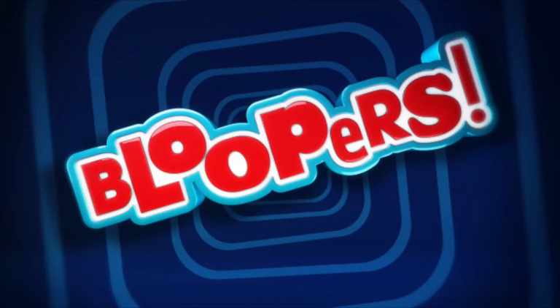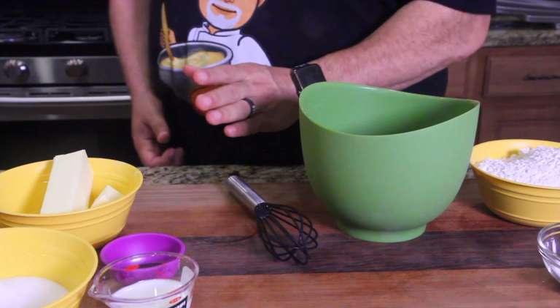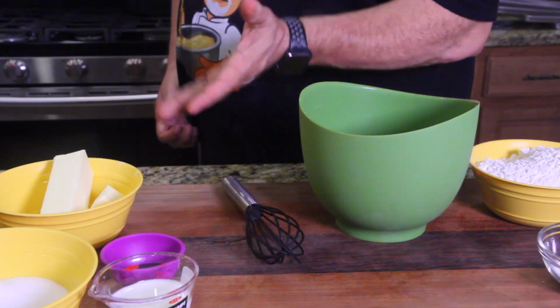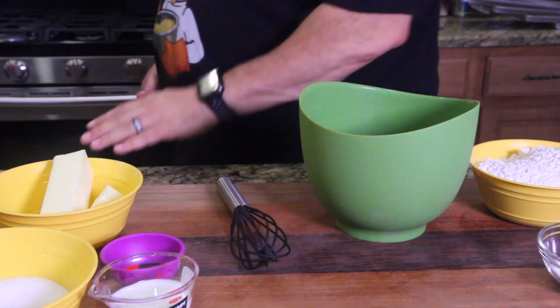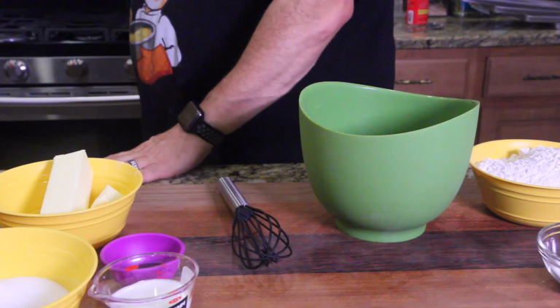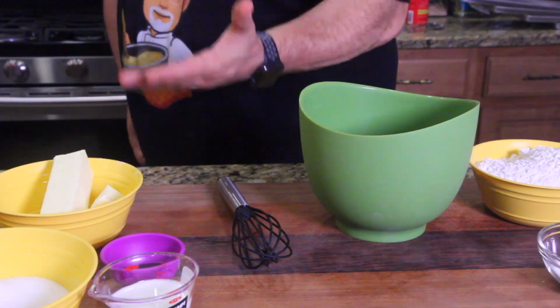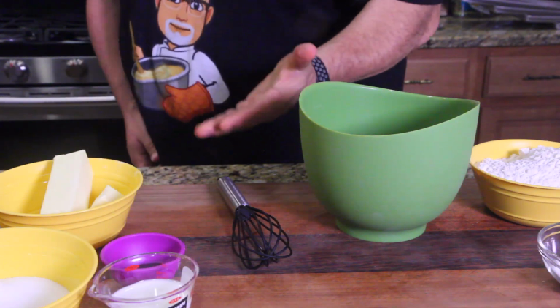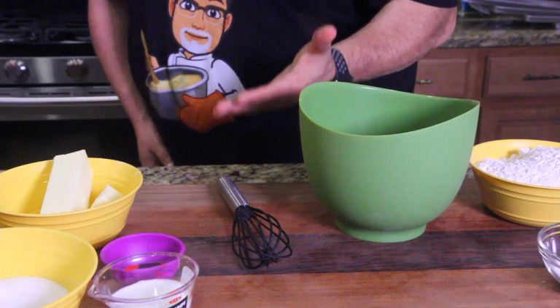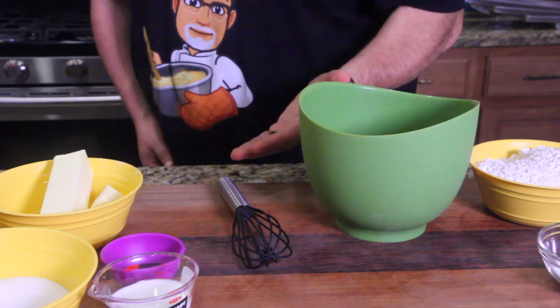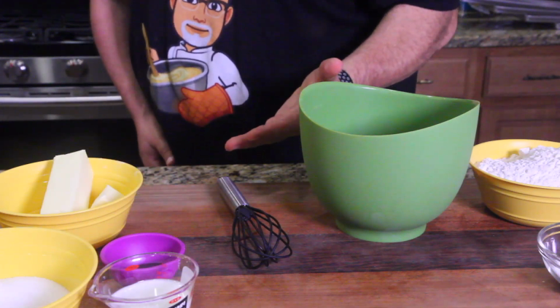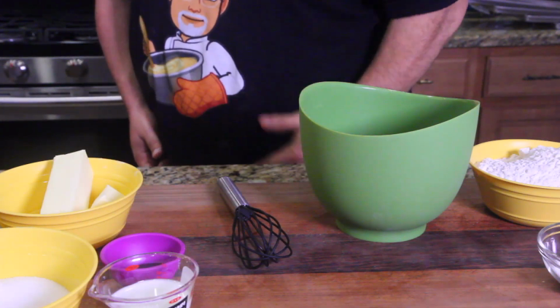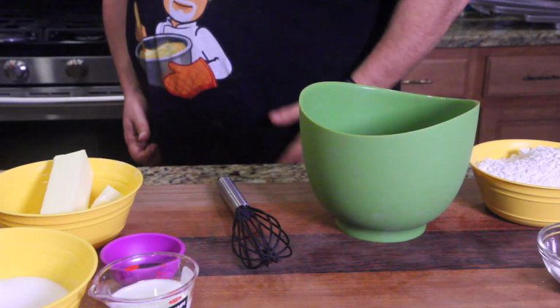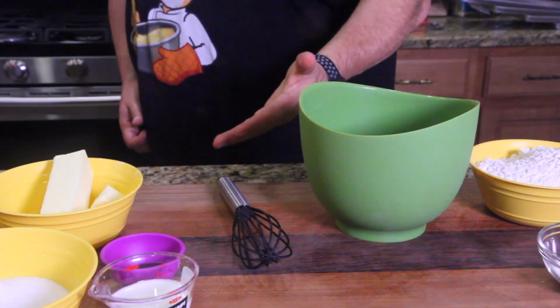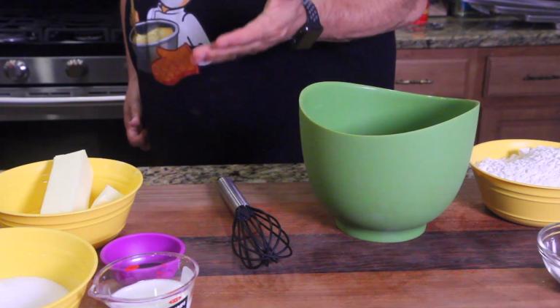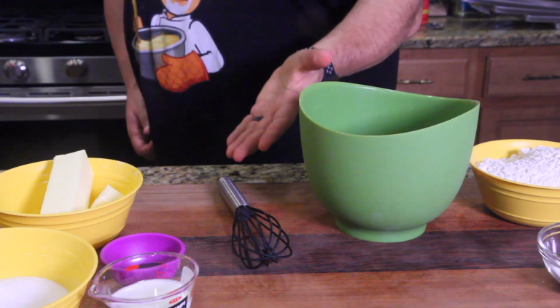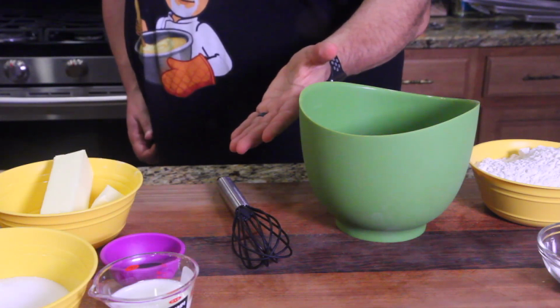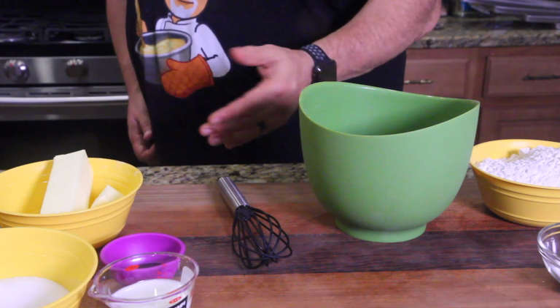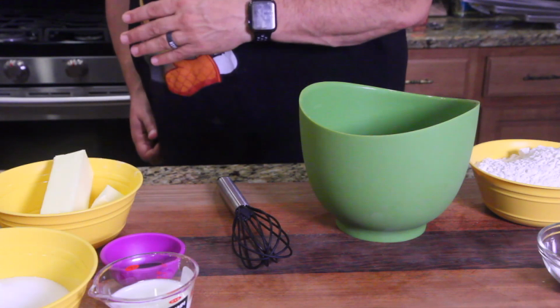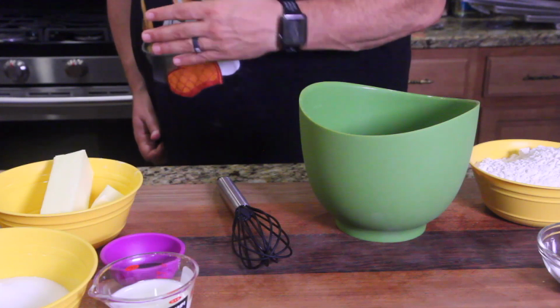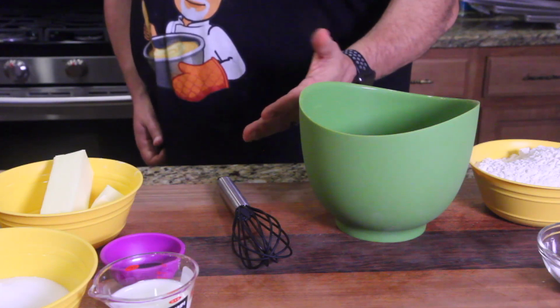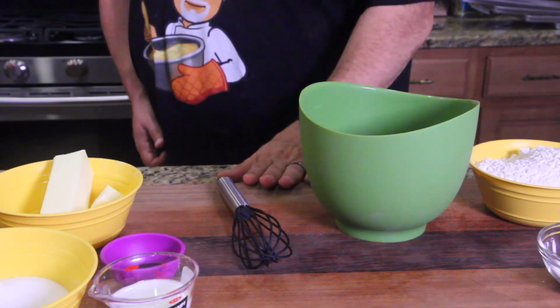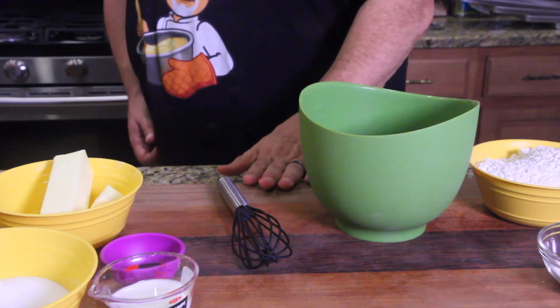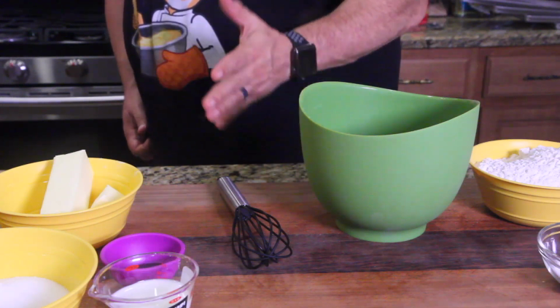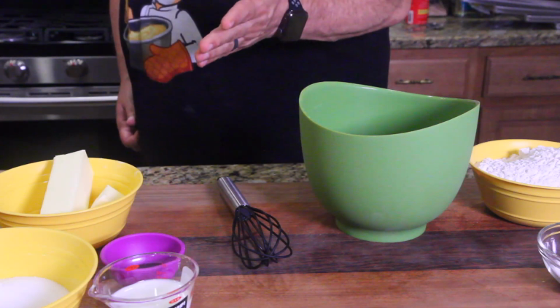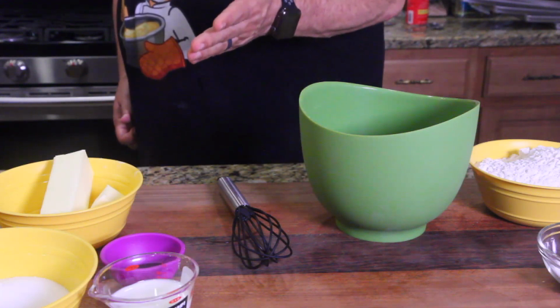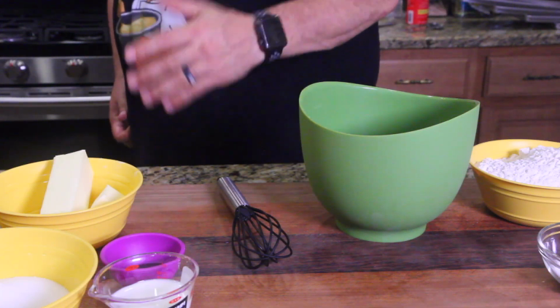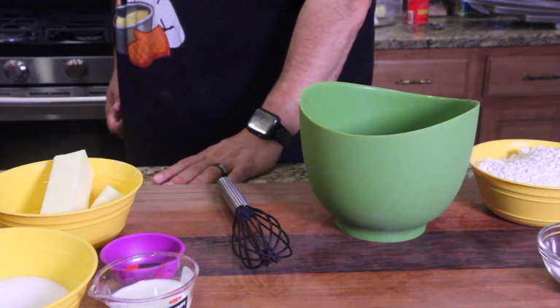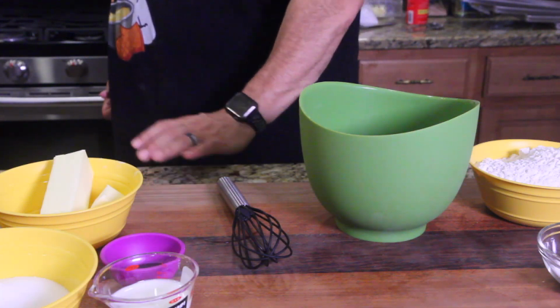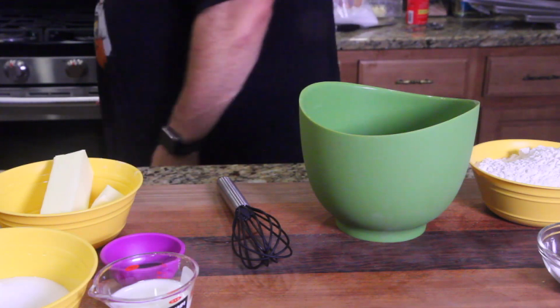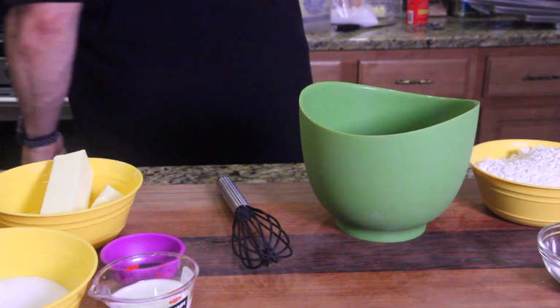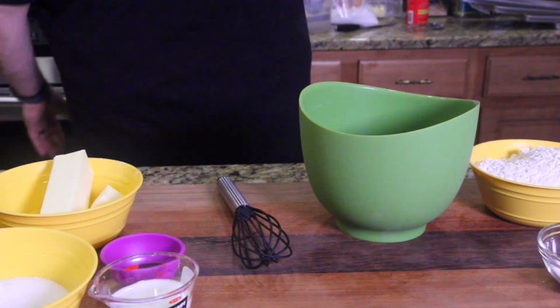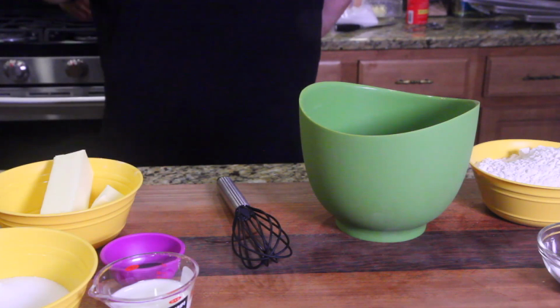Oh, I forgot to preheat the oven! Can you believe that? I told you guys to preheat the oven and then came back to mix my ingredients and I didn't even preheat the oven yet. Hold on!